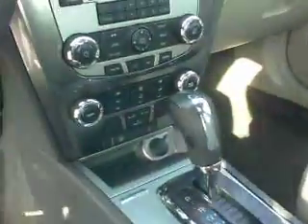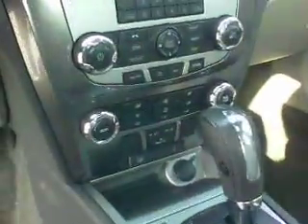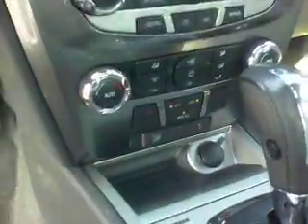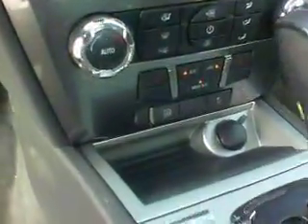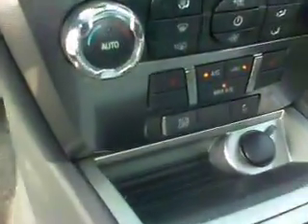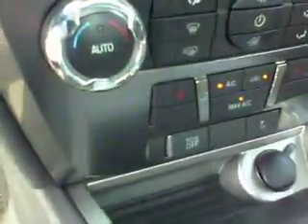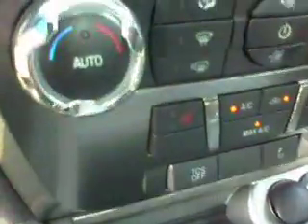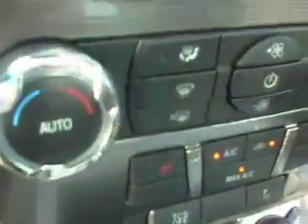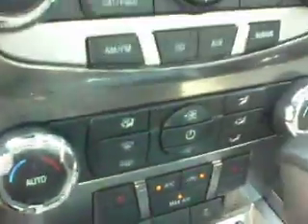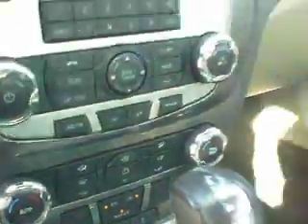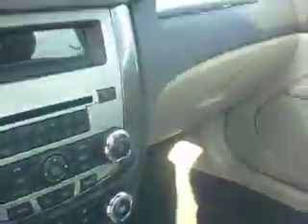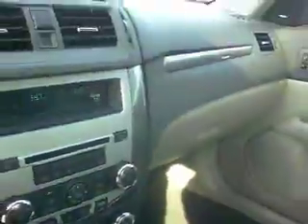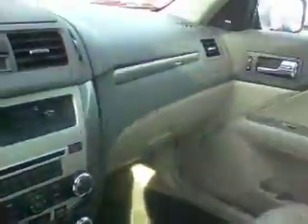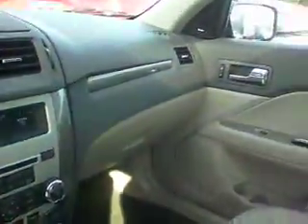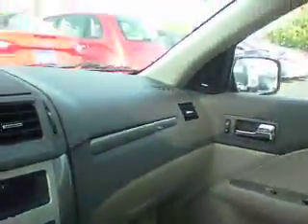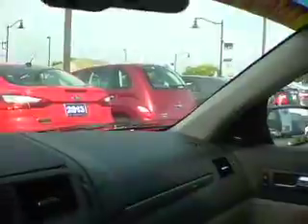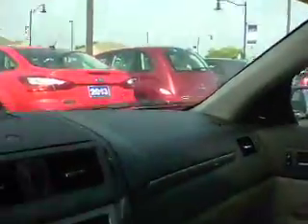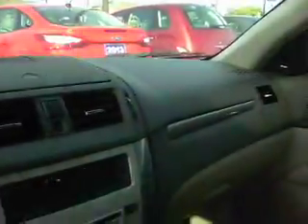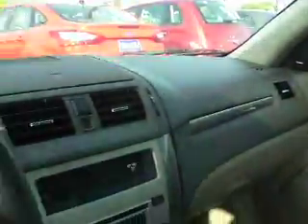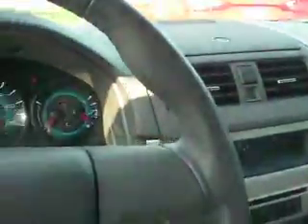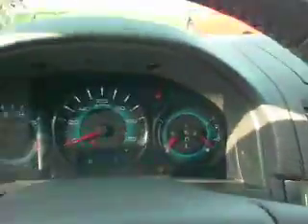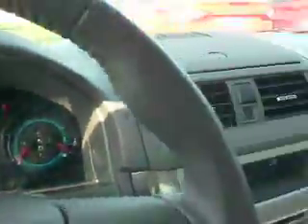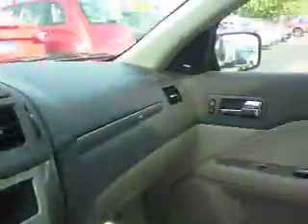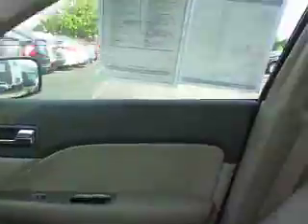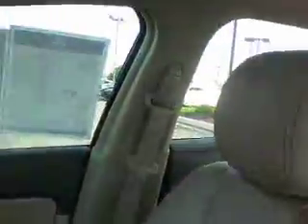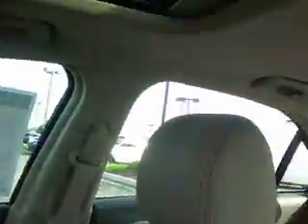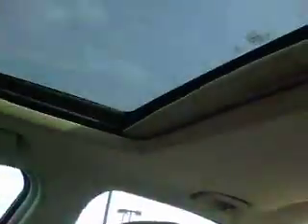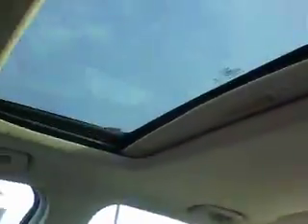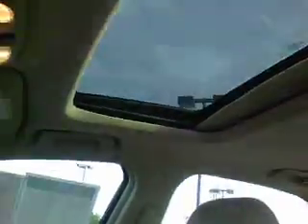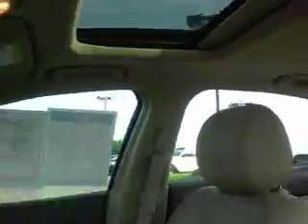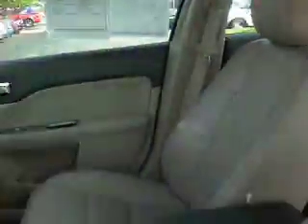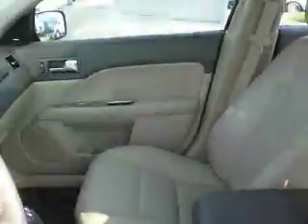It does have heated seats as well. It also has rain sensing wiper blades, backup camera, all kinds of different options. Nice moonroof. Beautiful vehicle.